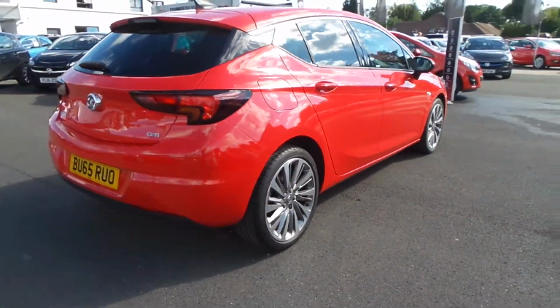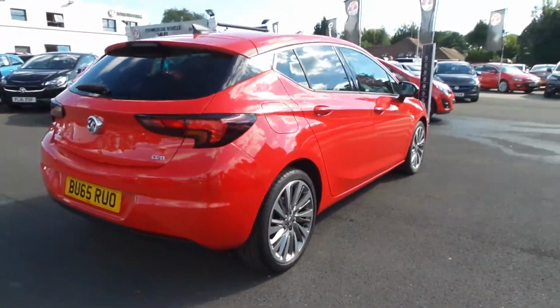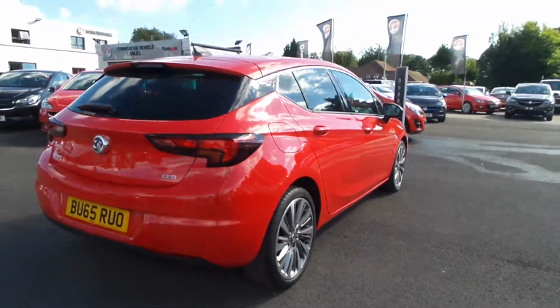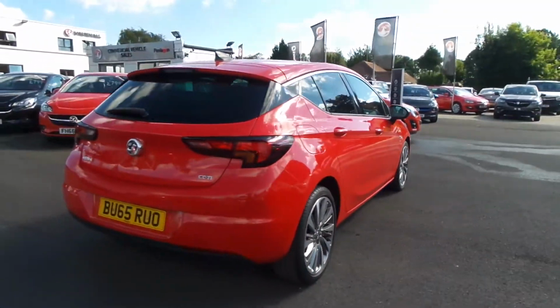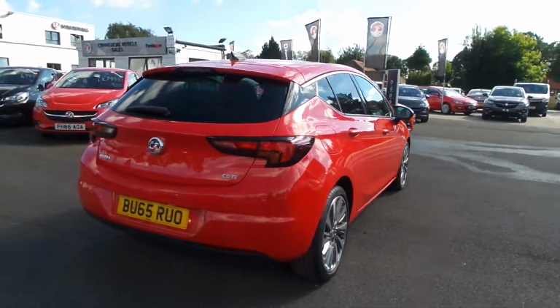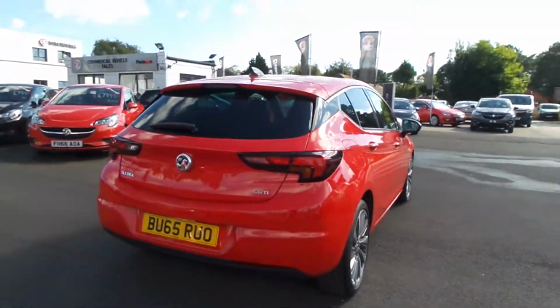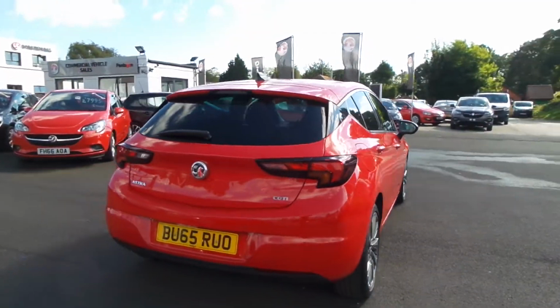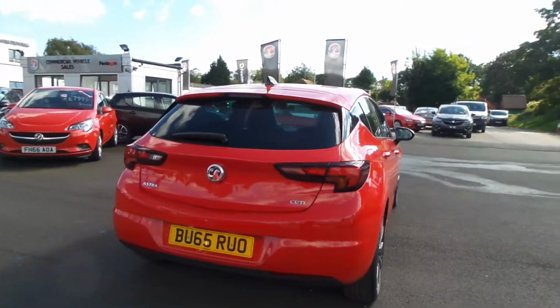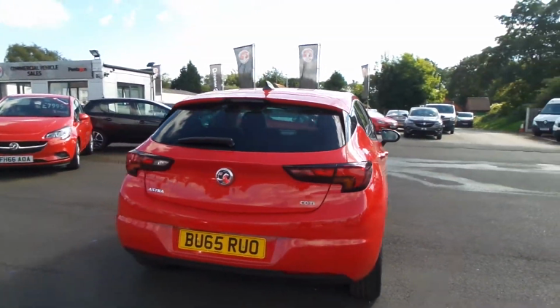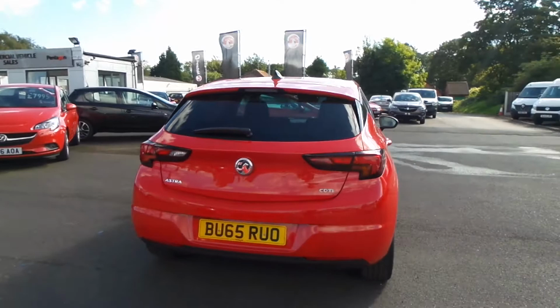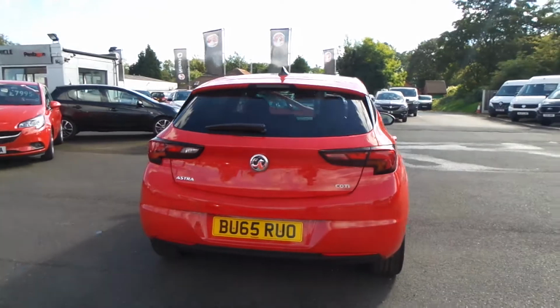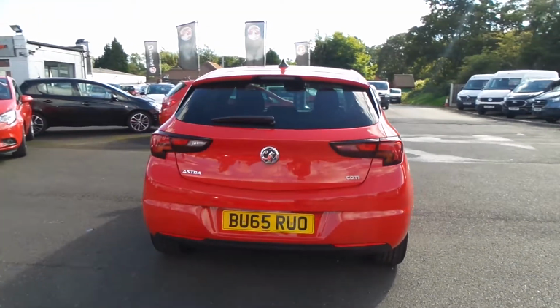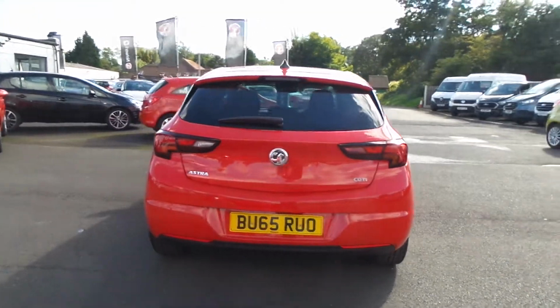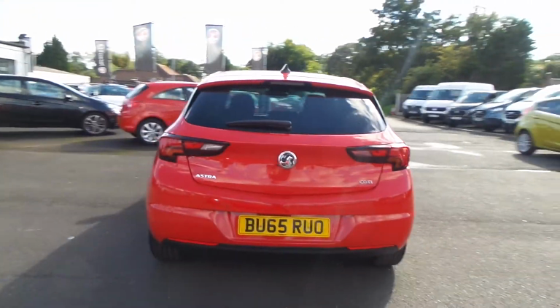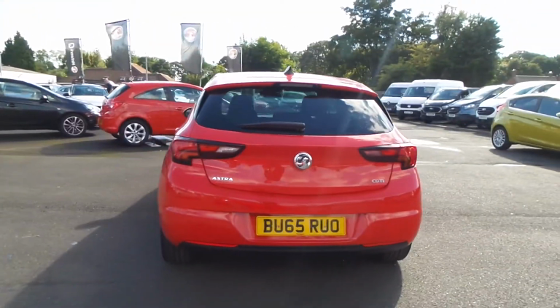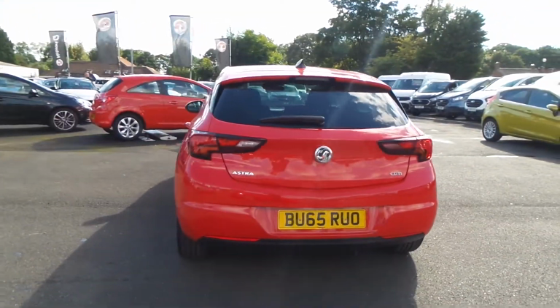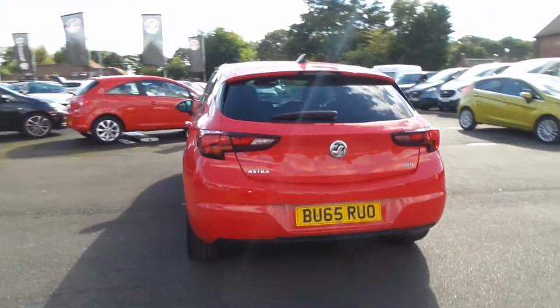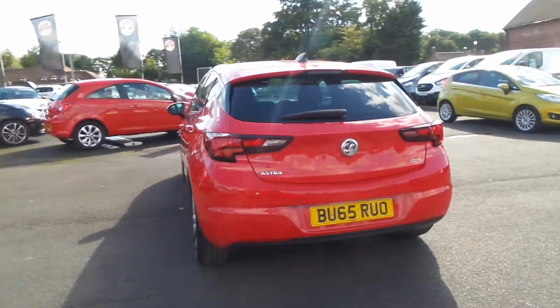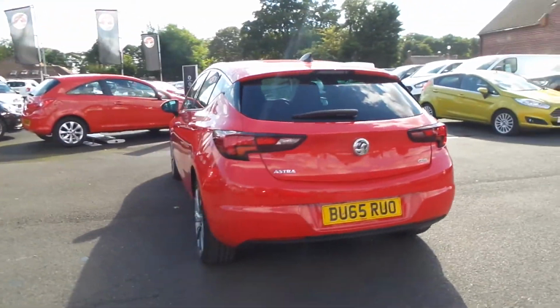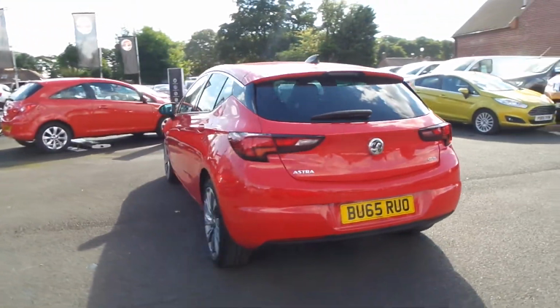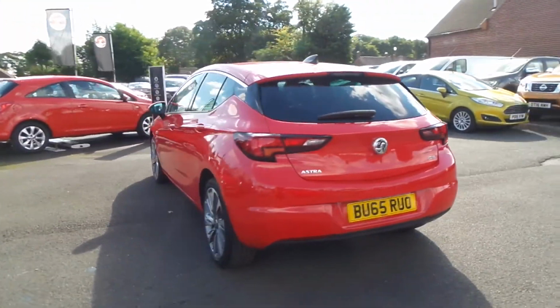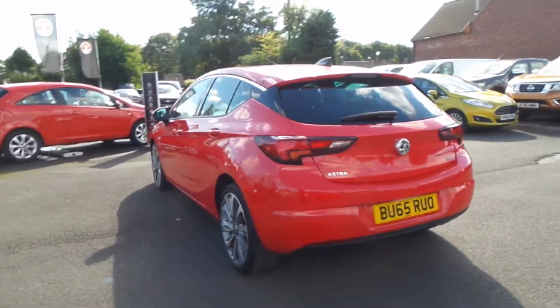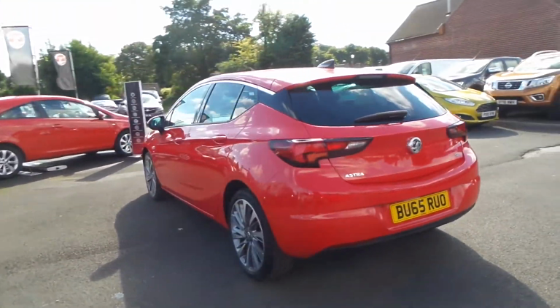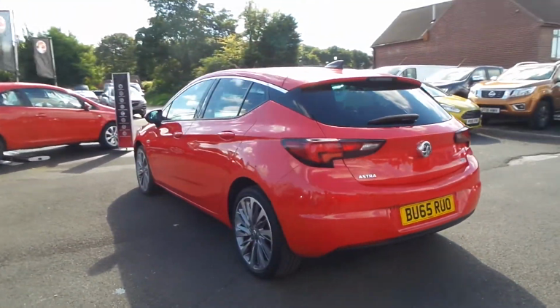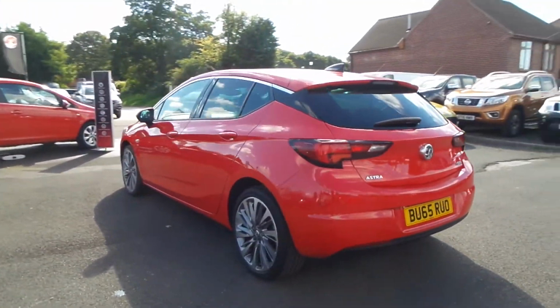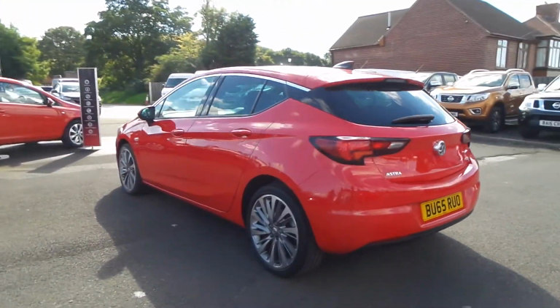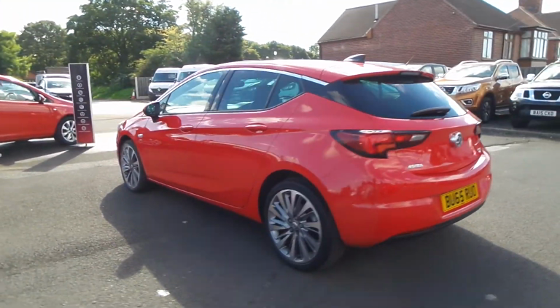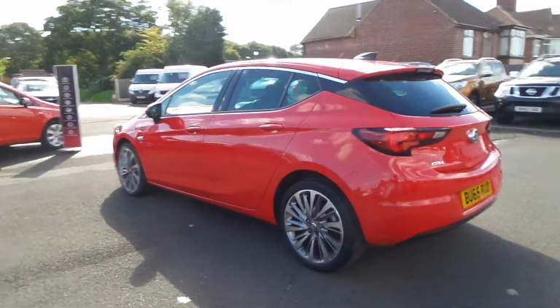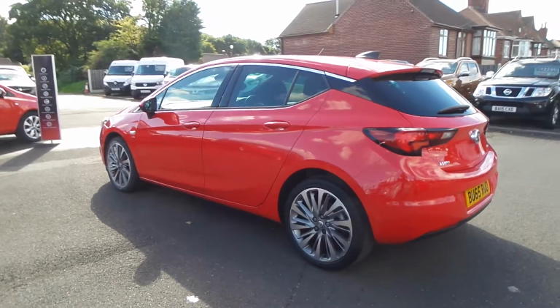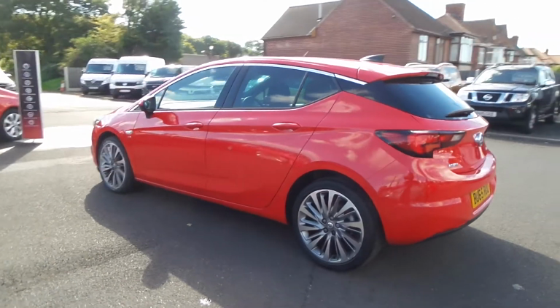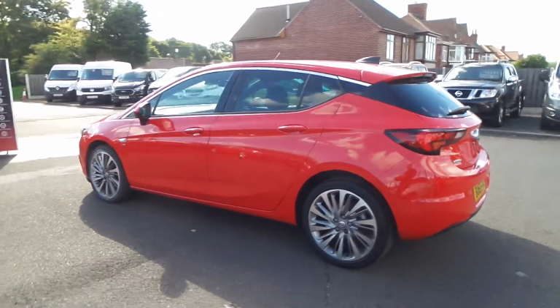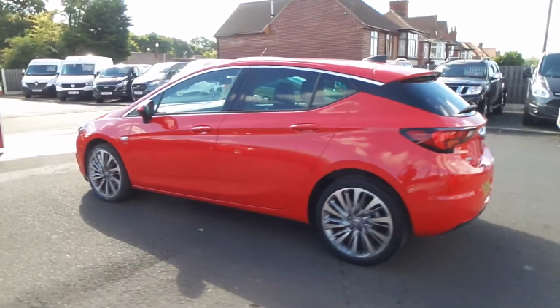It features 18 inch alloys, rear privacy glass, LED daytime running lights, a forward collision detection system, rain sensitive windscreen wipers, and auto on headlights.